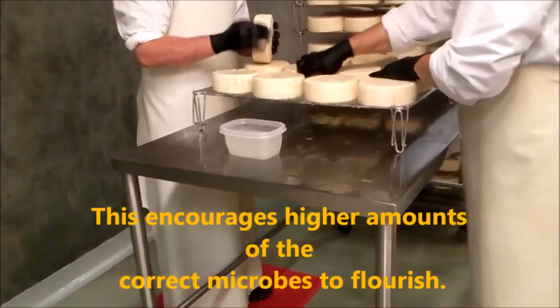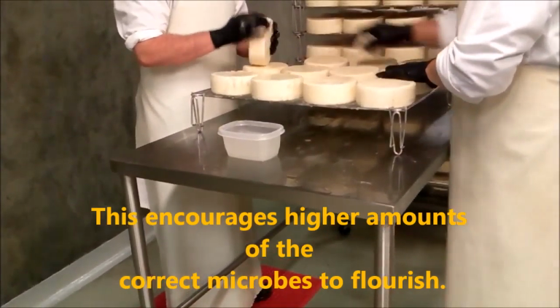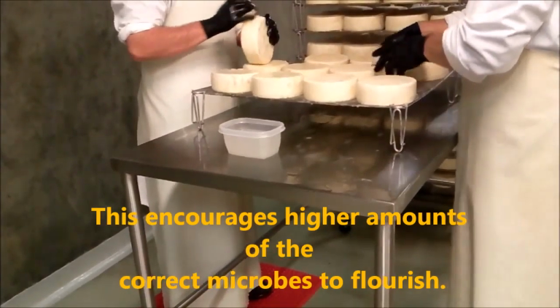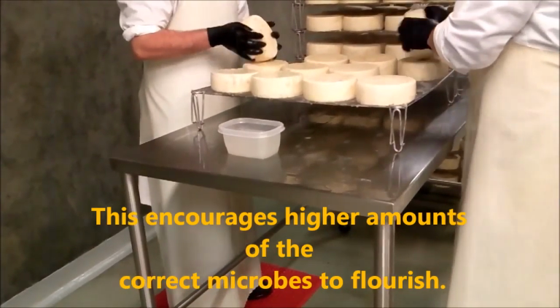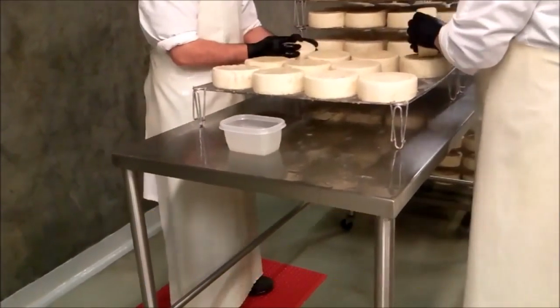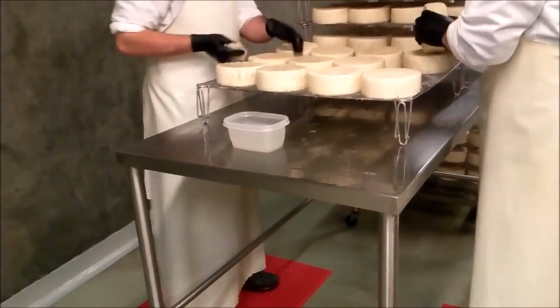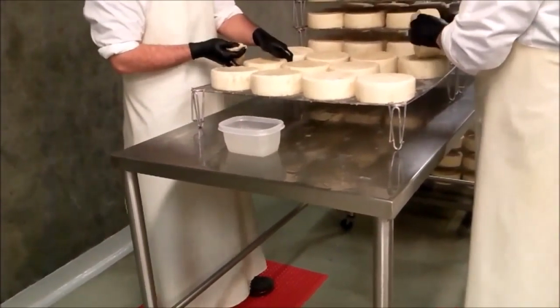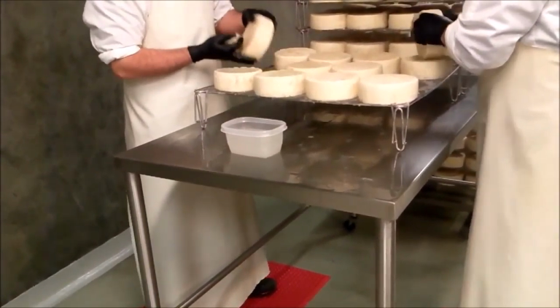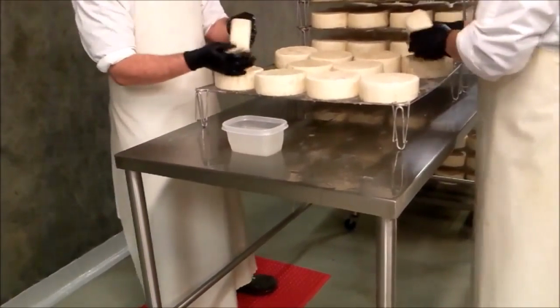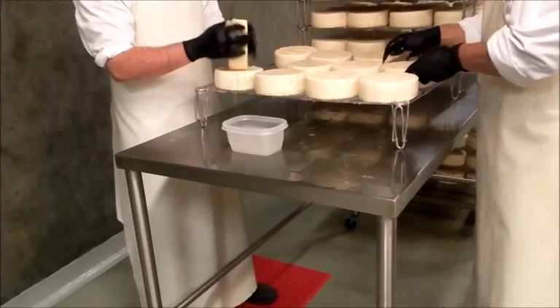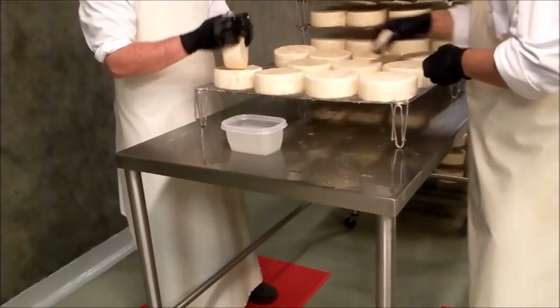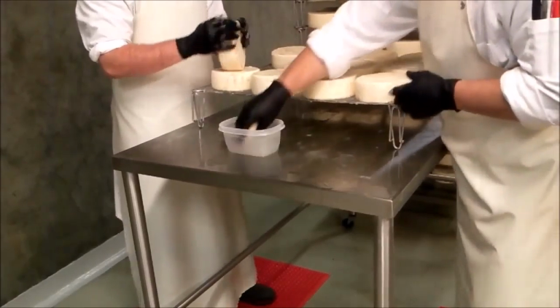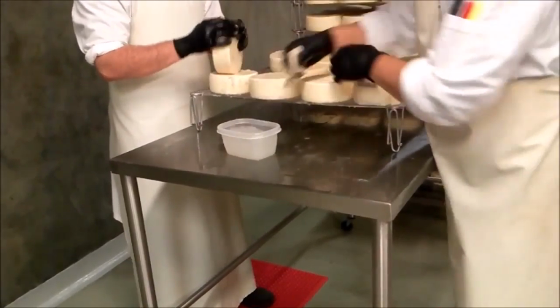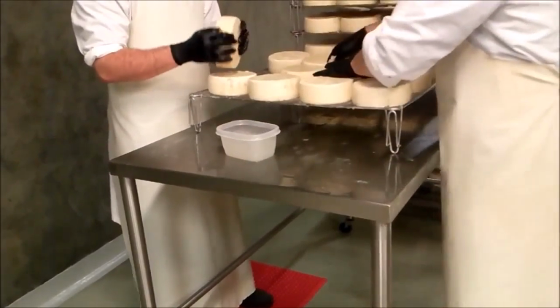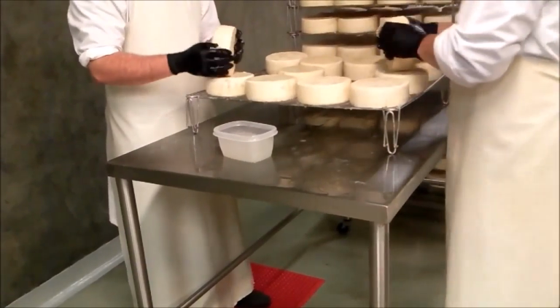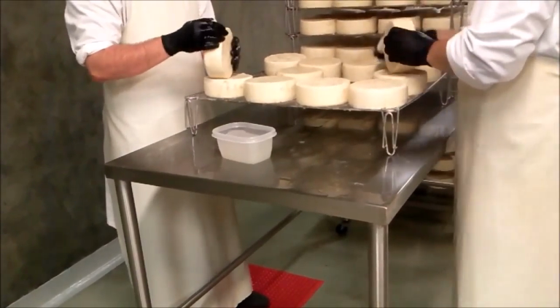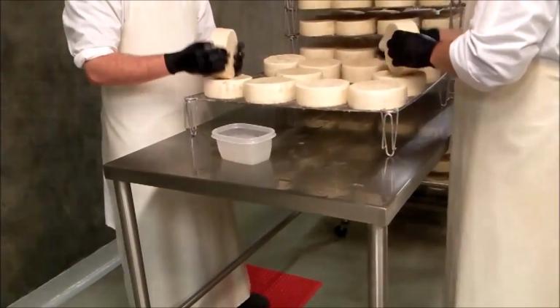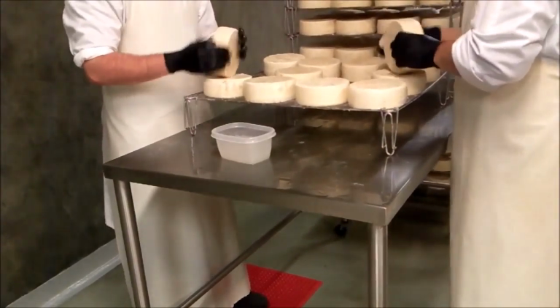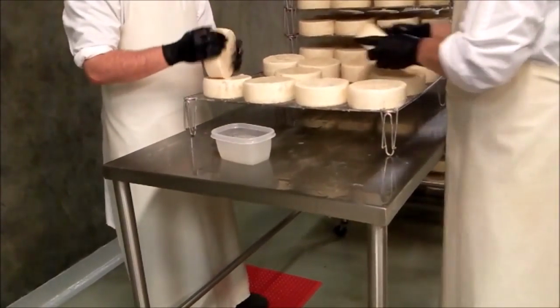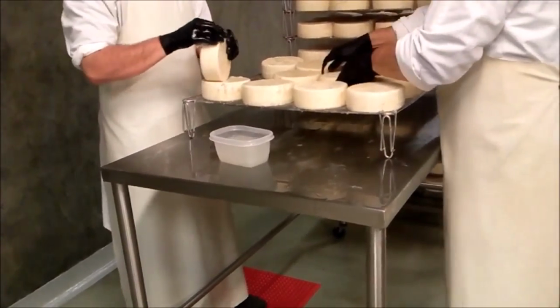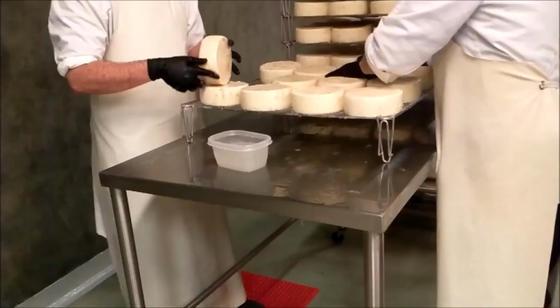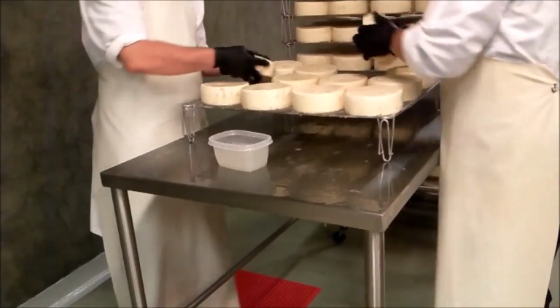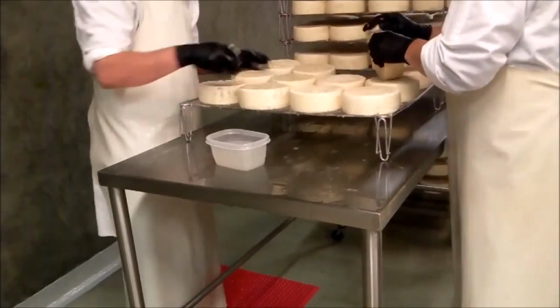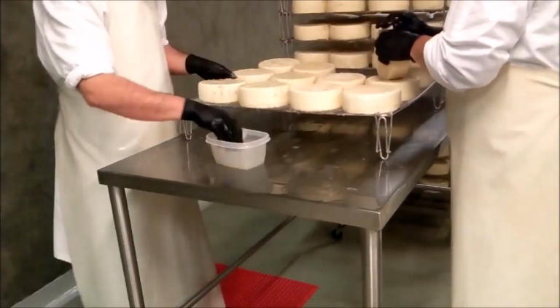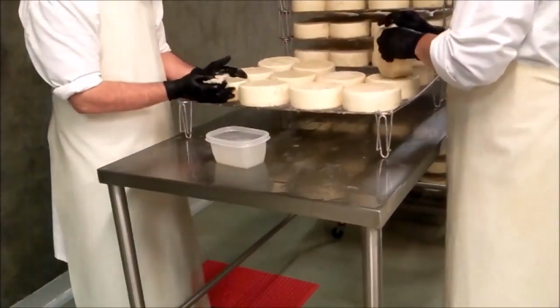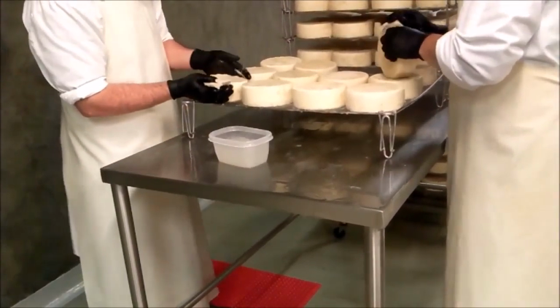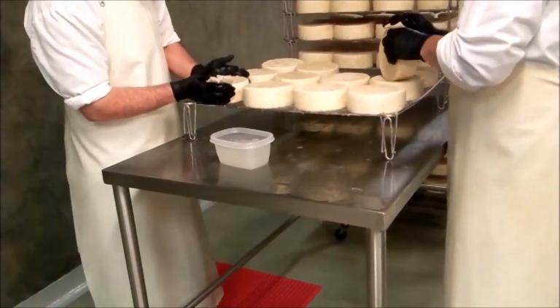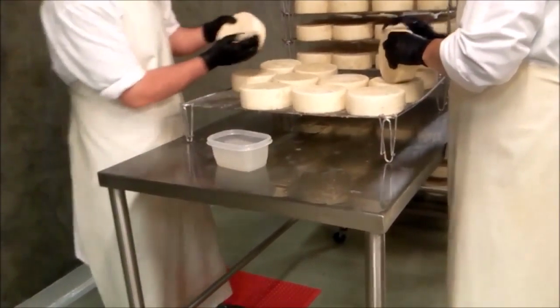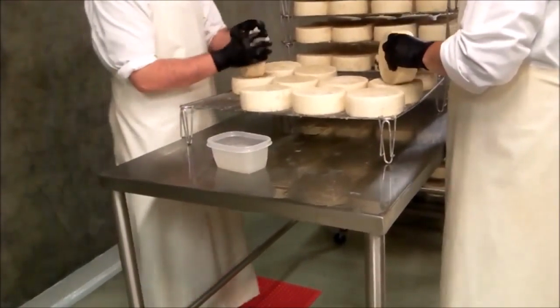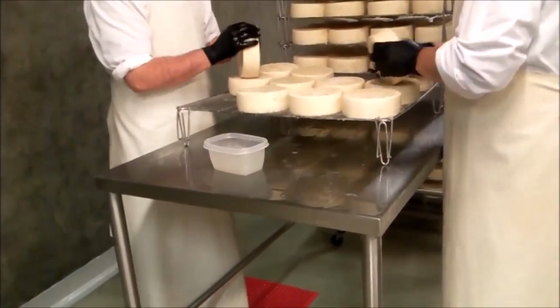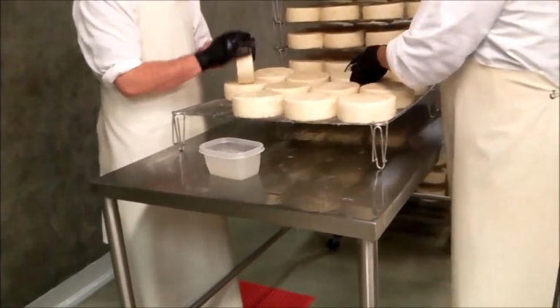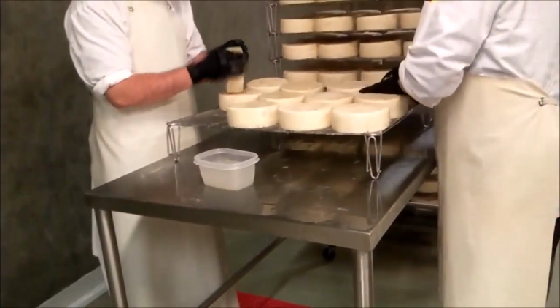In this batch we're also dealing with something else kind of funky. If you might notice some little gray patches on there, that's an unwanted microbe called mucor. It's not pathogenic, it won't make you sick, but it is an undesirable appearance on cheeses. It's very common in Europe.